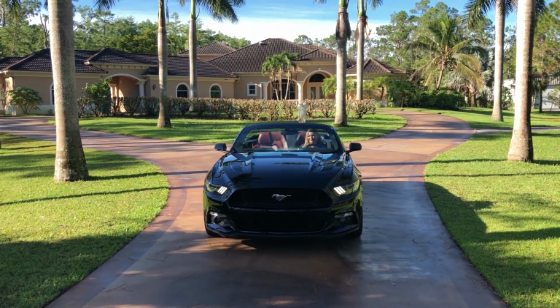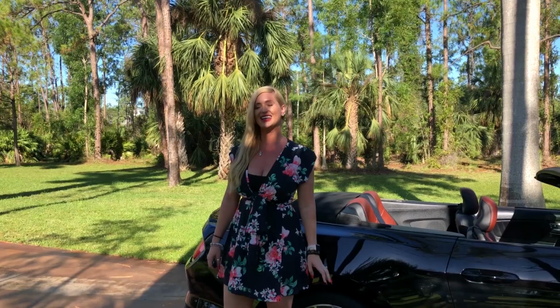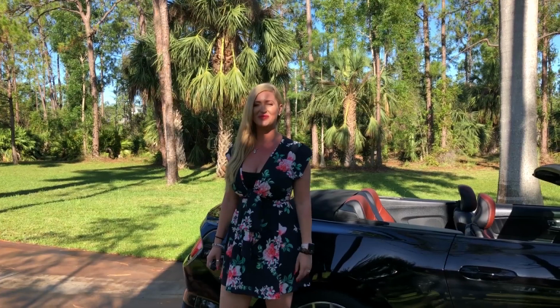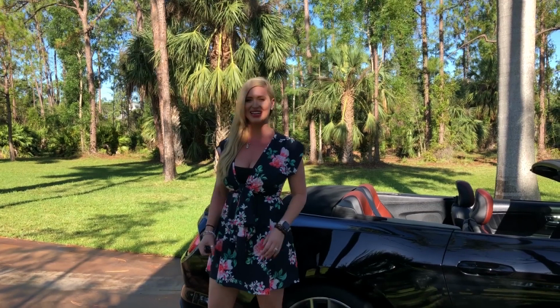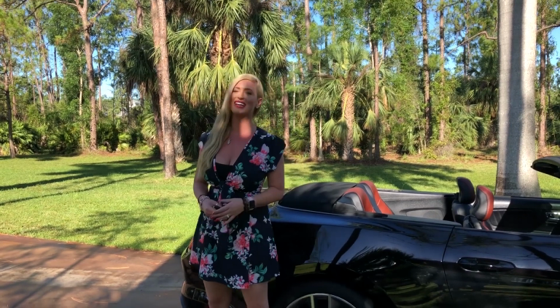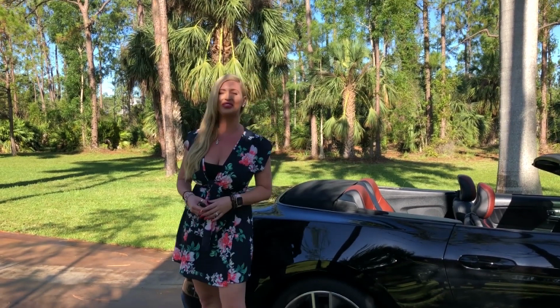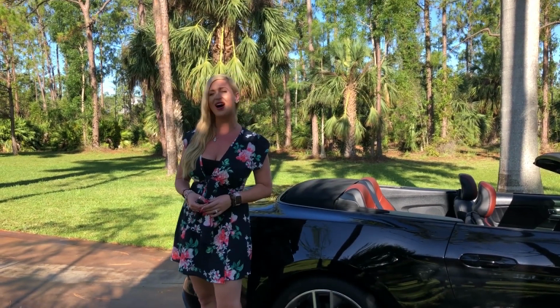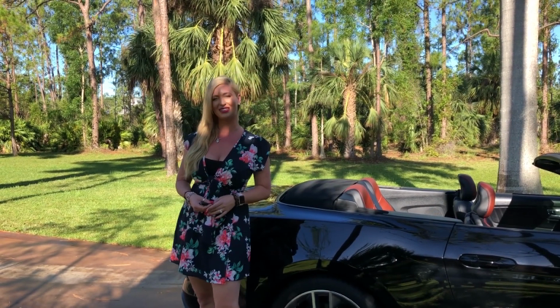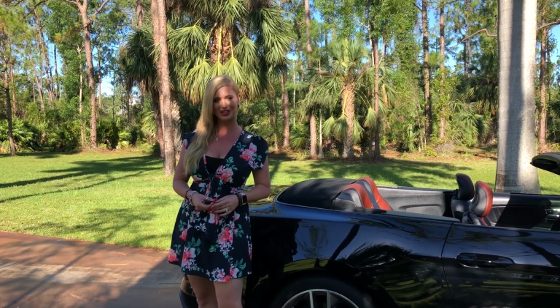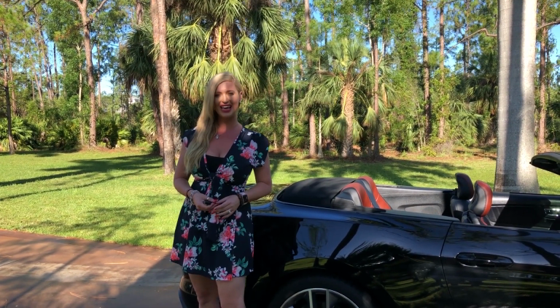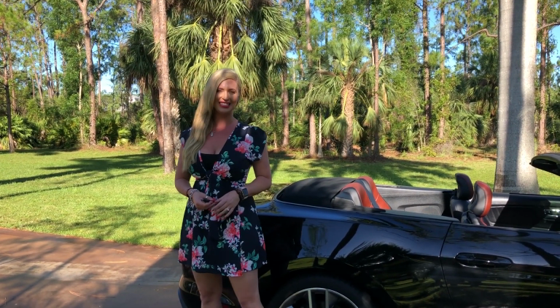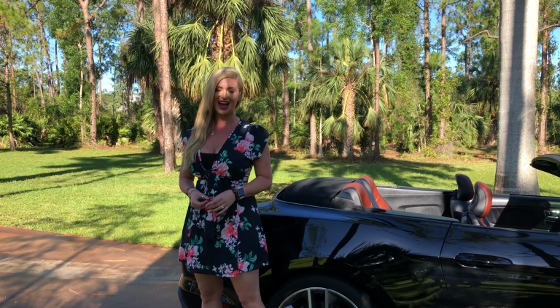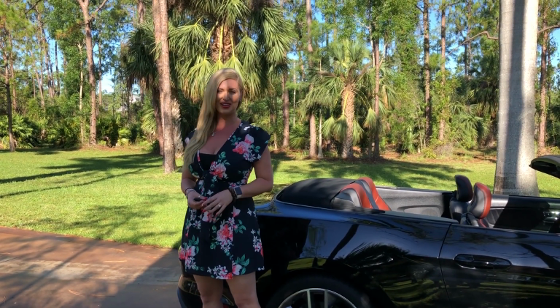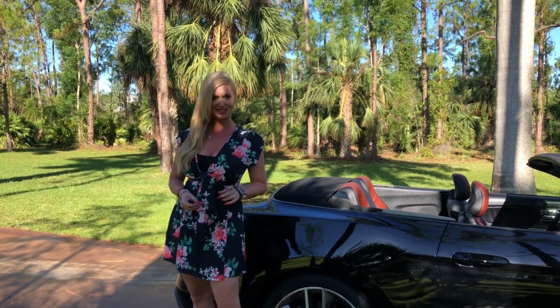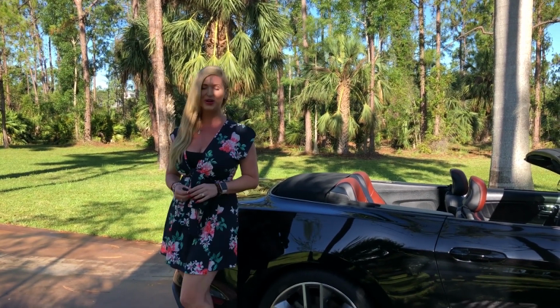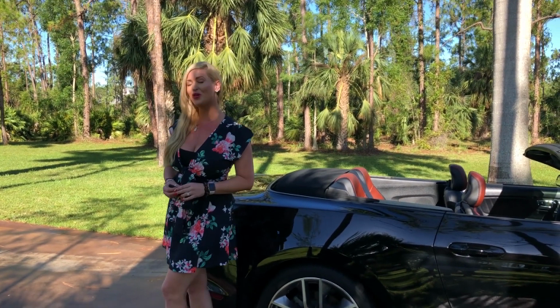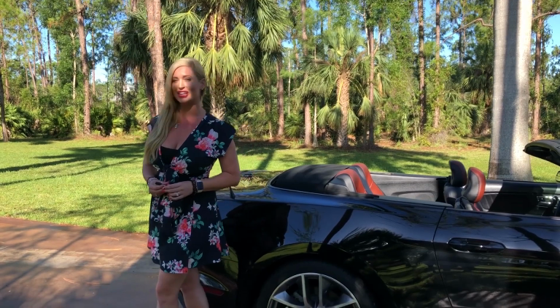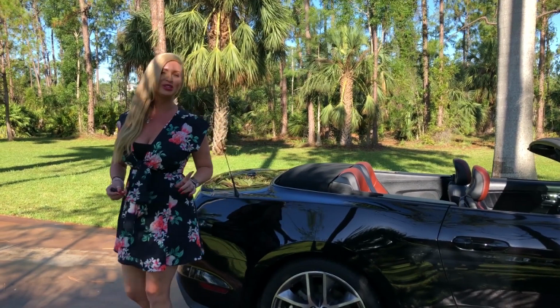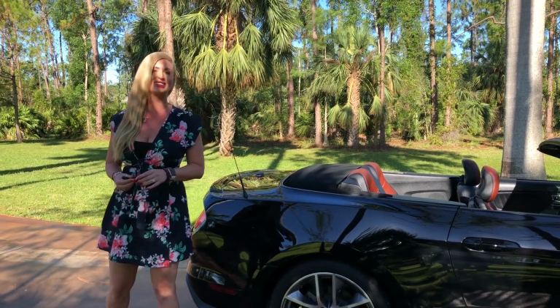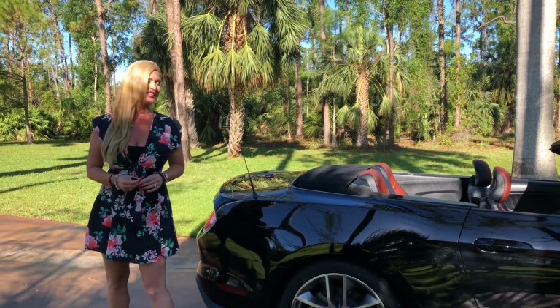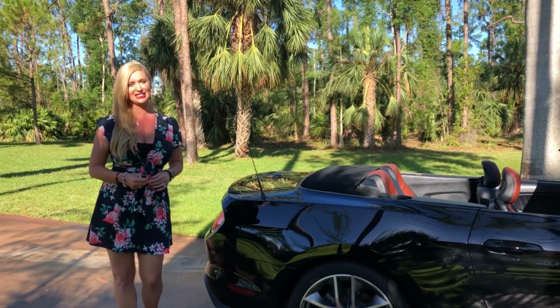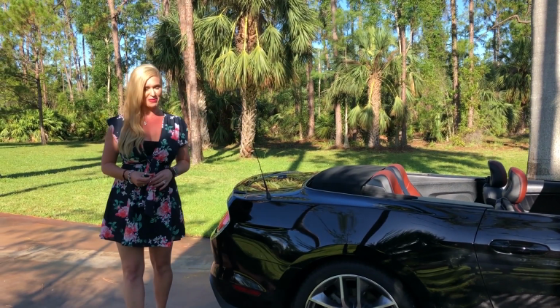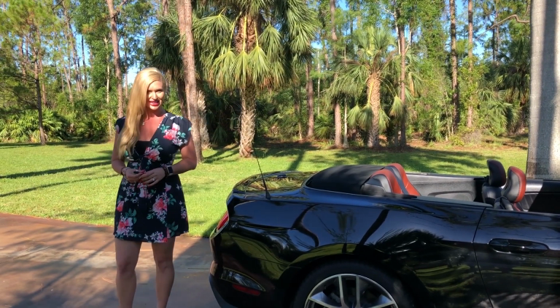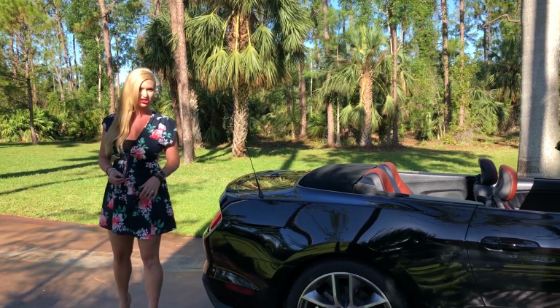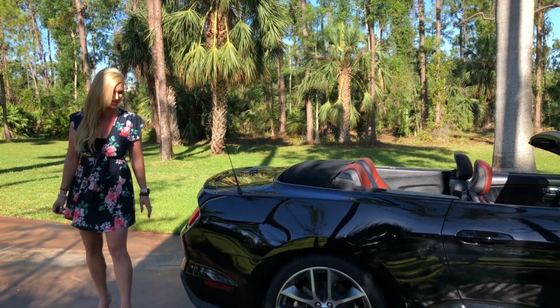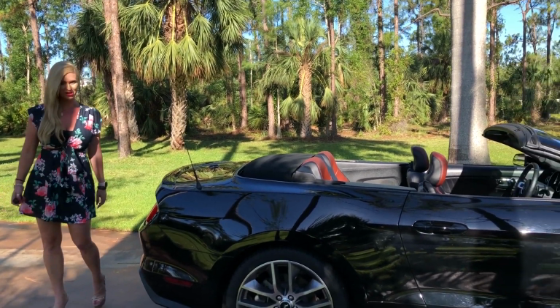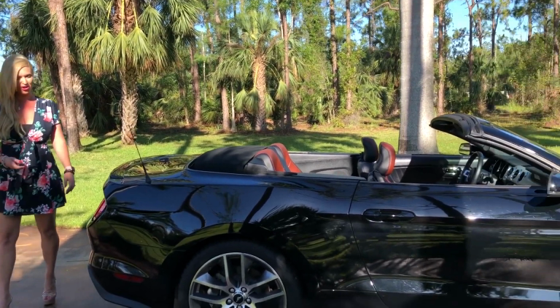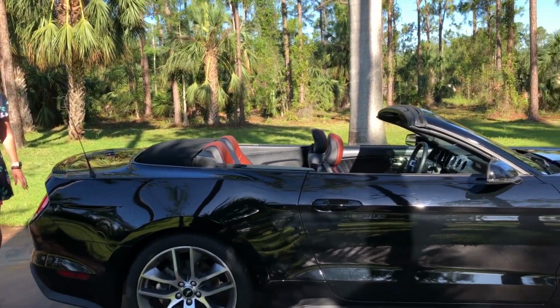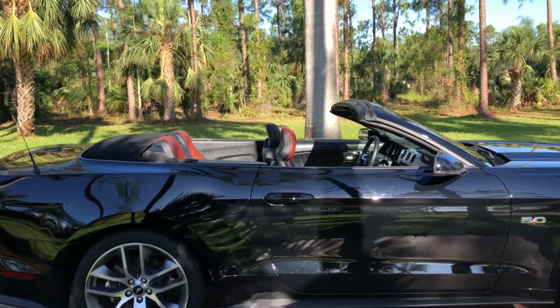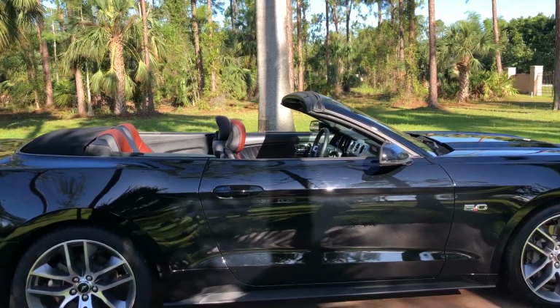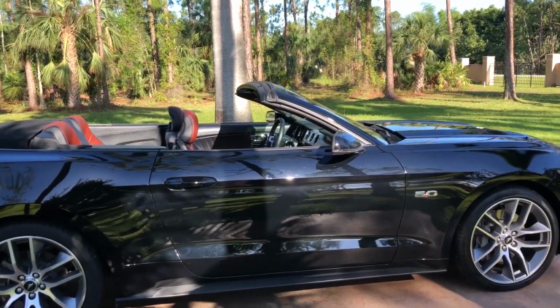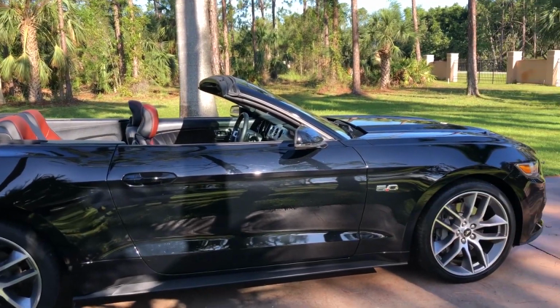Hey guys, good morning. Marianne here with you from Auto House of Naples. And today I have an awesome Ford 2016 Mustang GT Convertible, finished in ebony black.